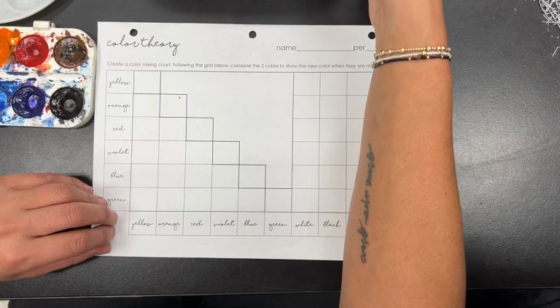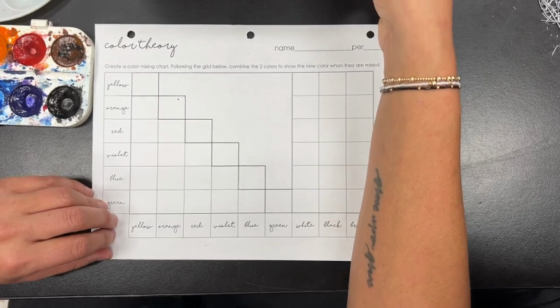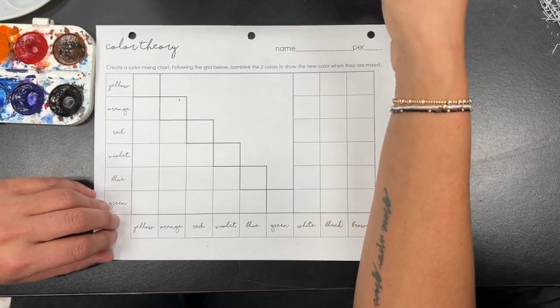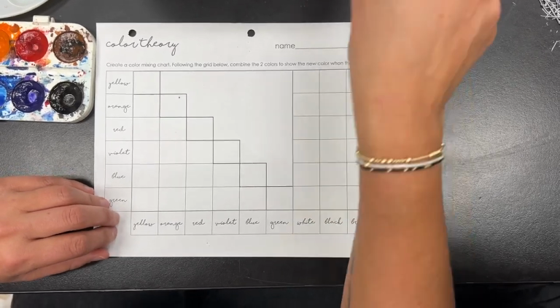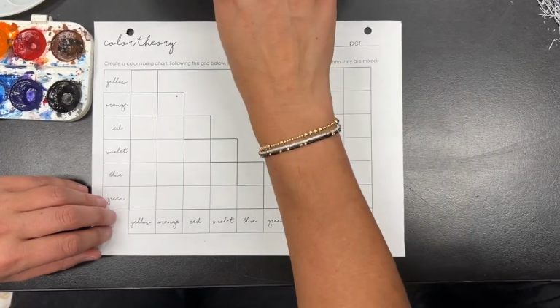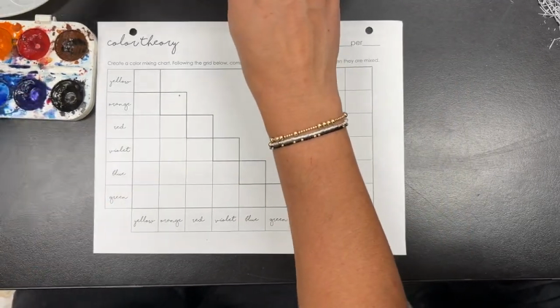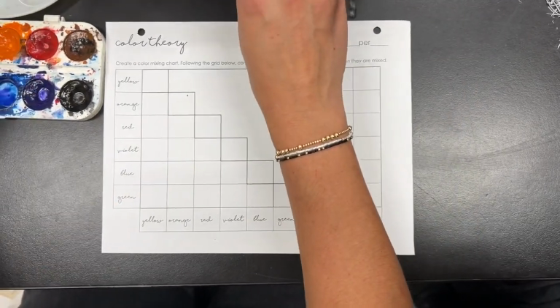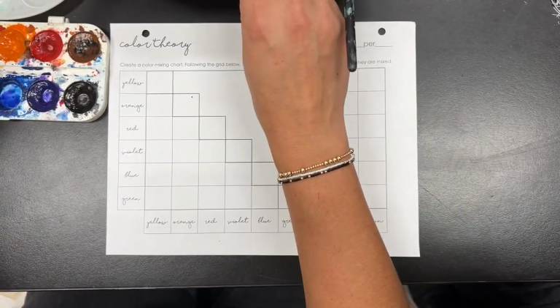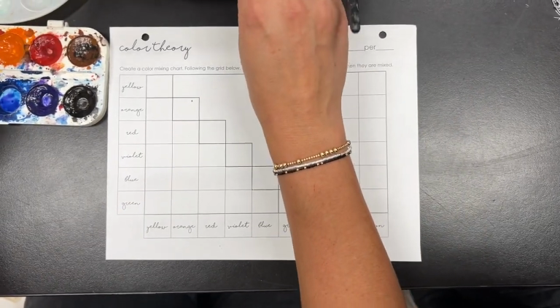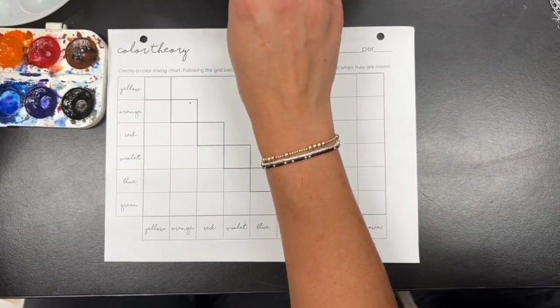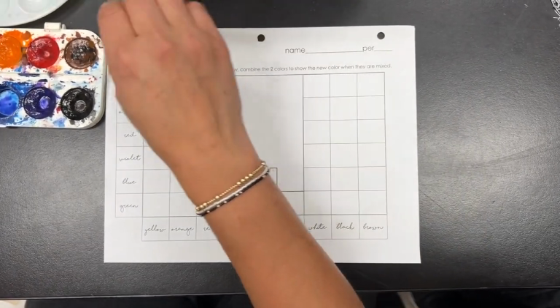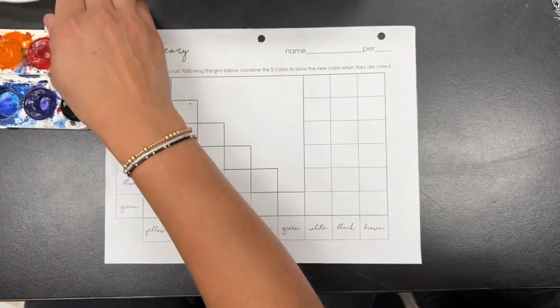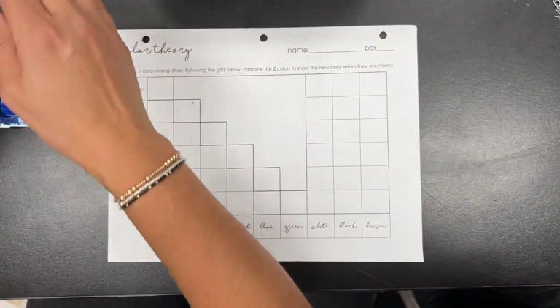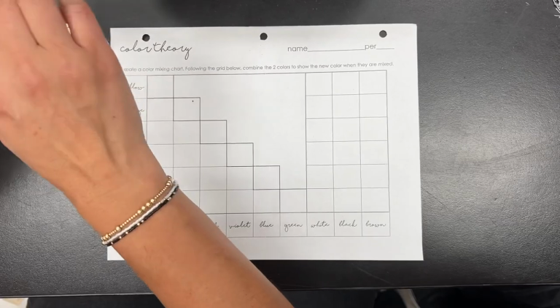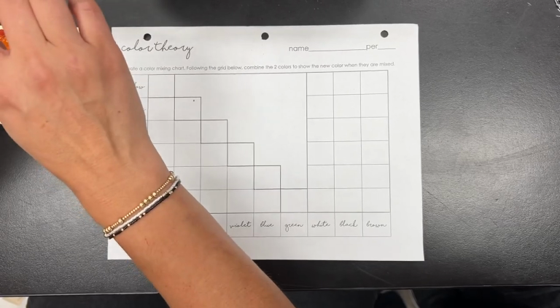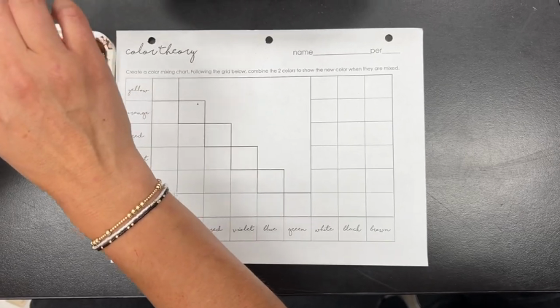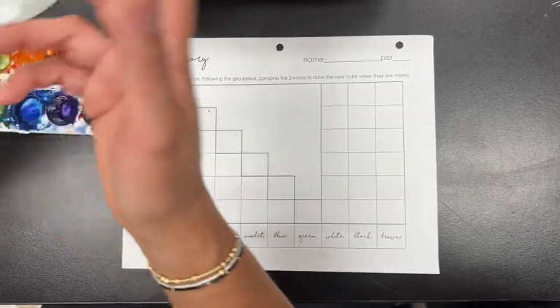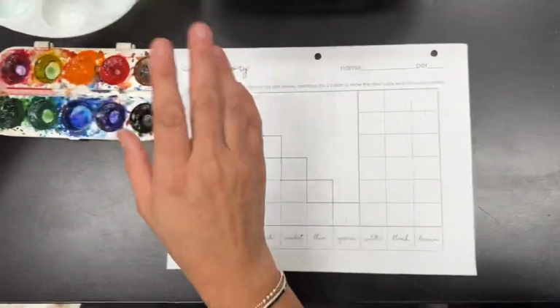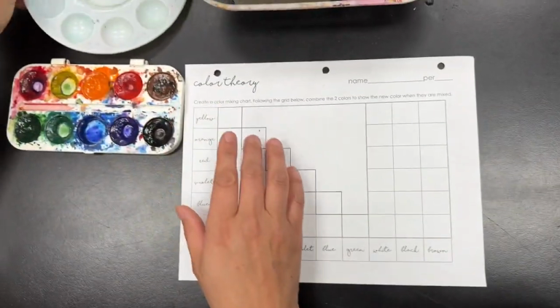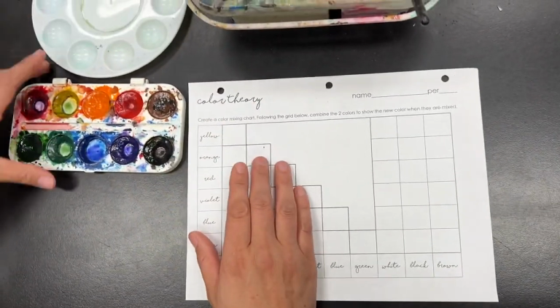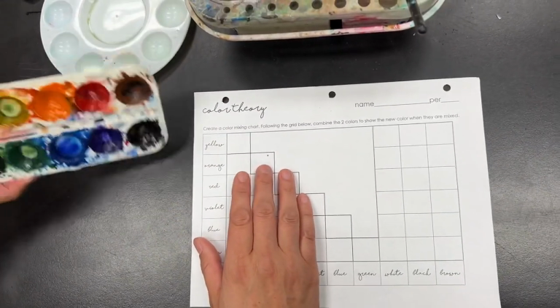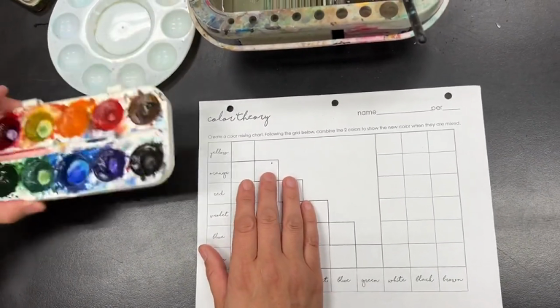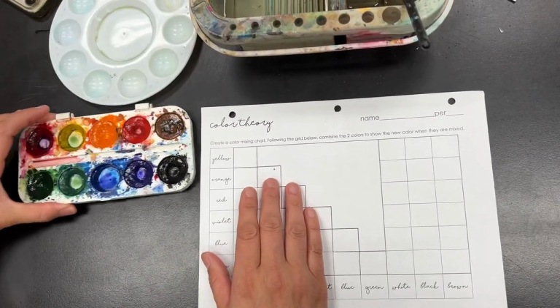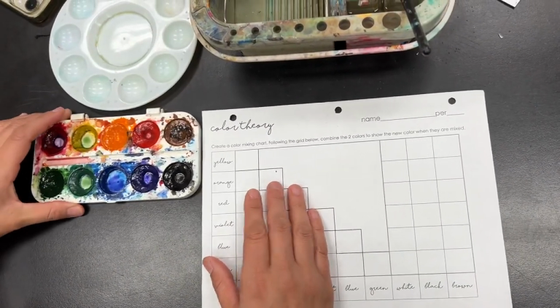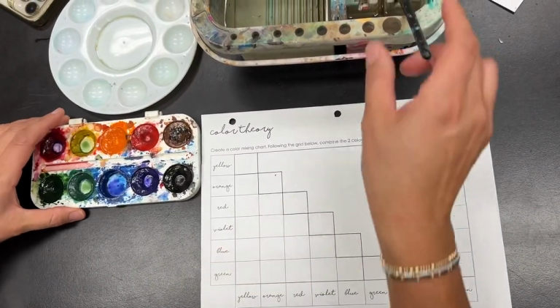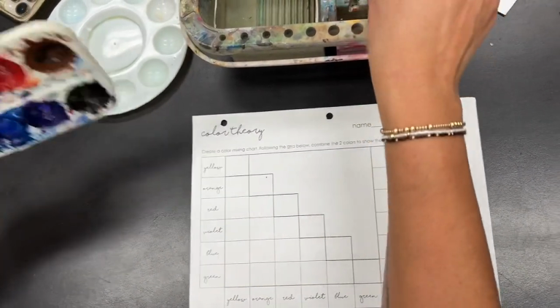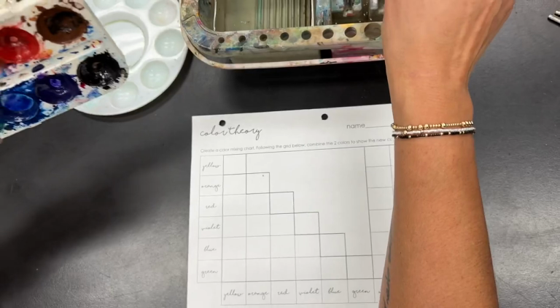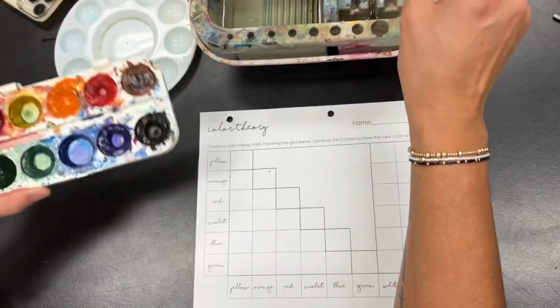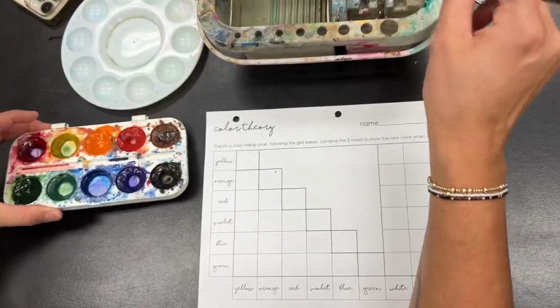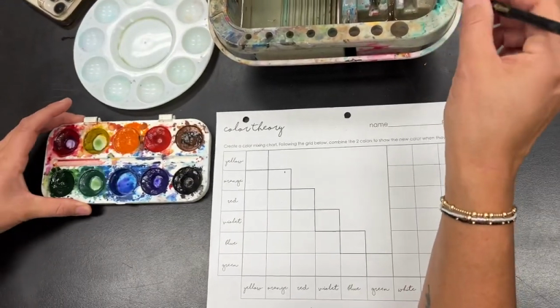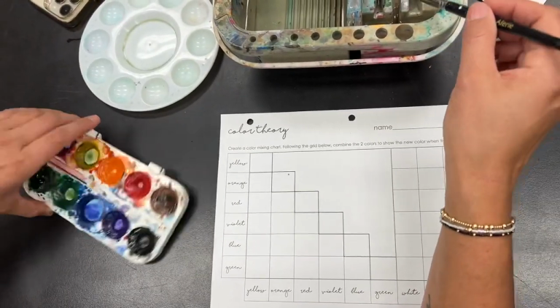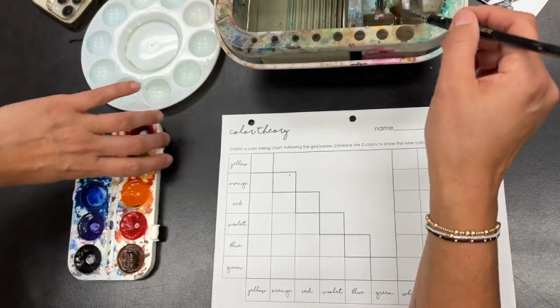When you get started, you're going to get some water, a little bucket of water. You can get one of these little mixing things — you can share with a friend — and then a palette, a watercolor palette, and you can also mix or share with a friend.